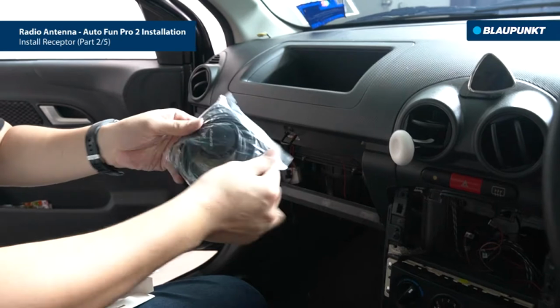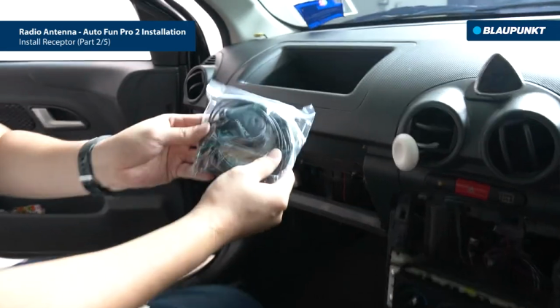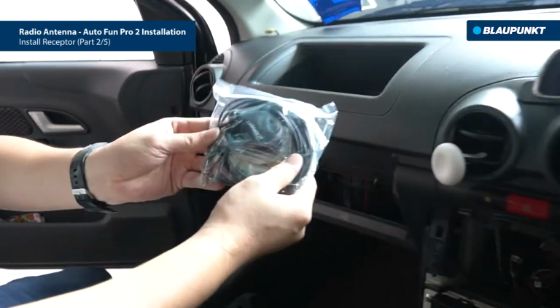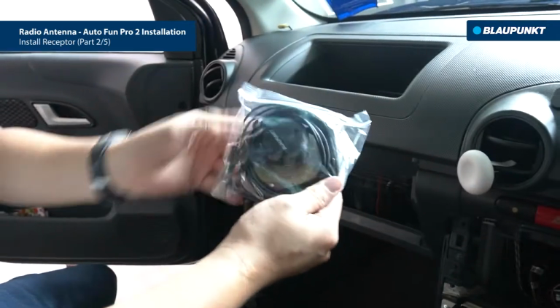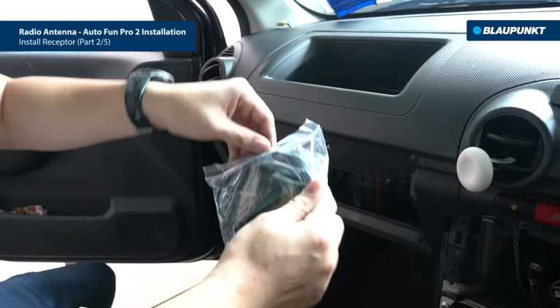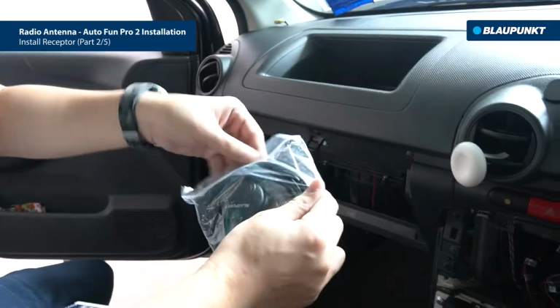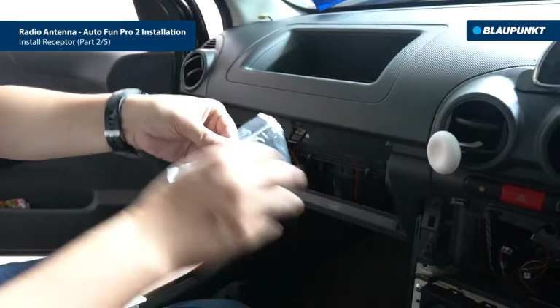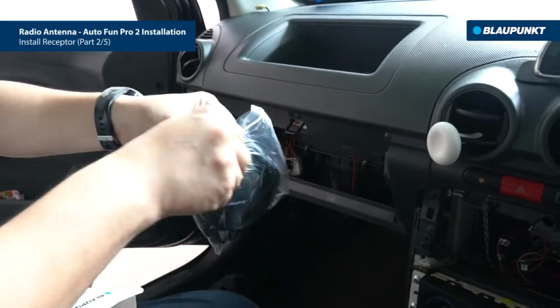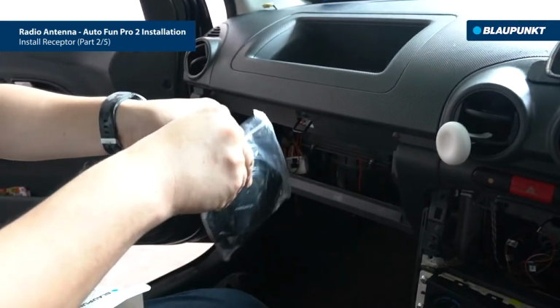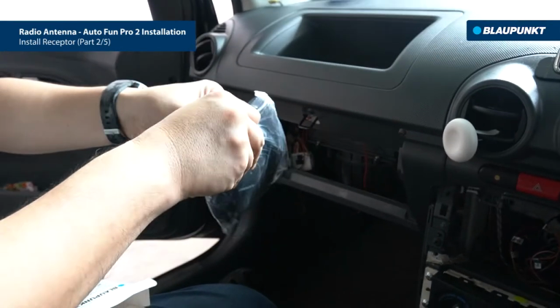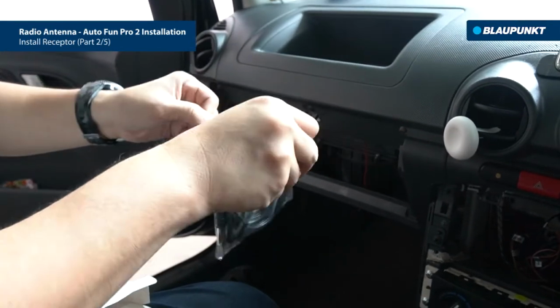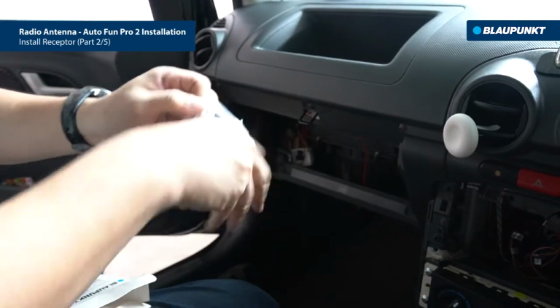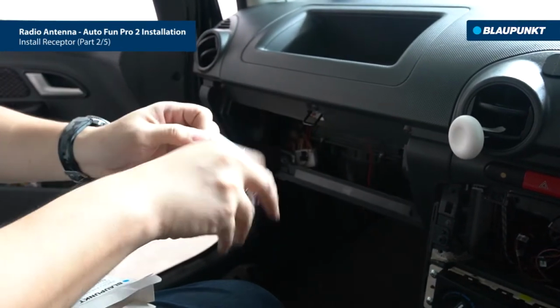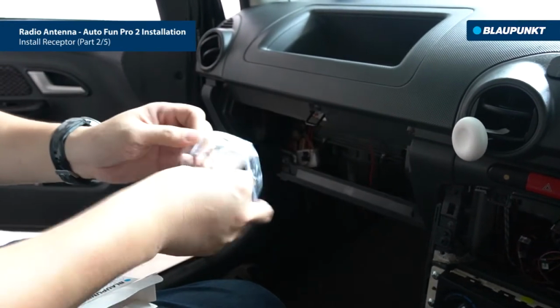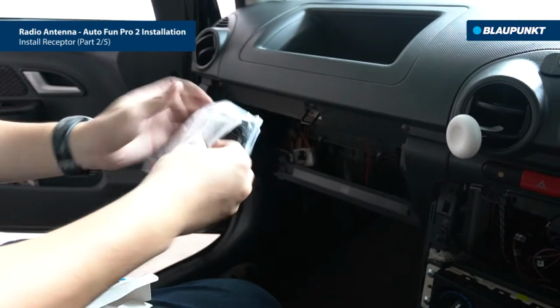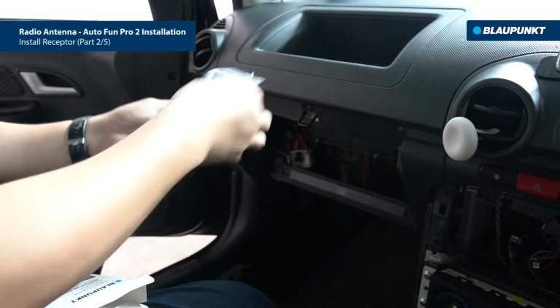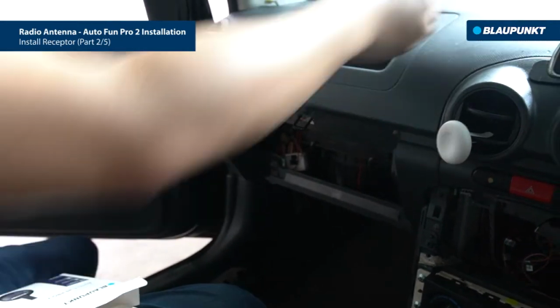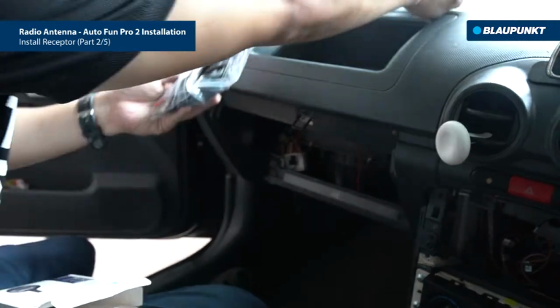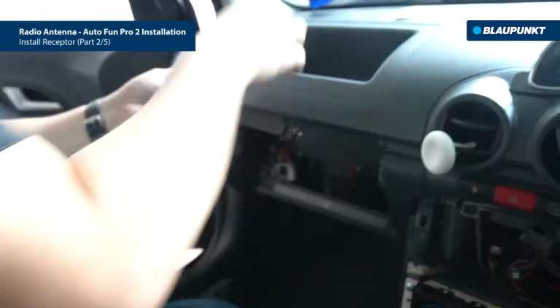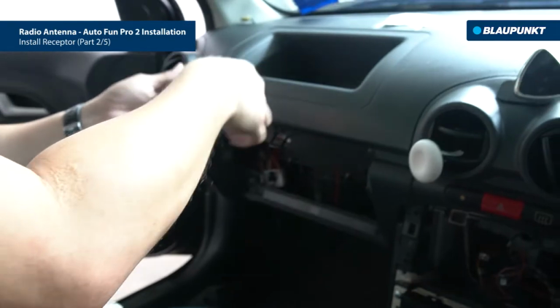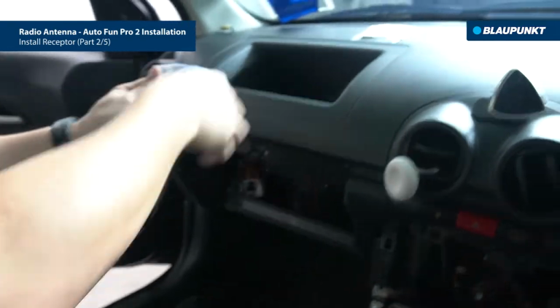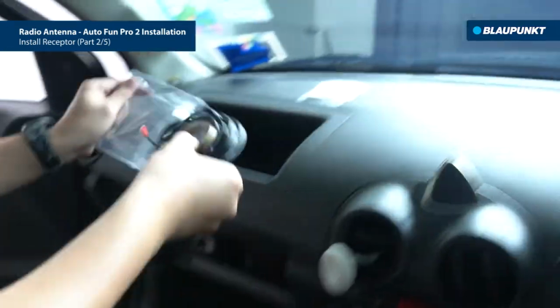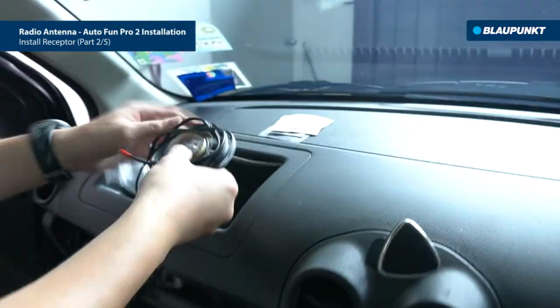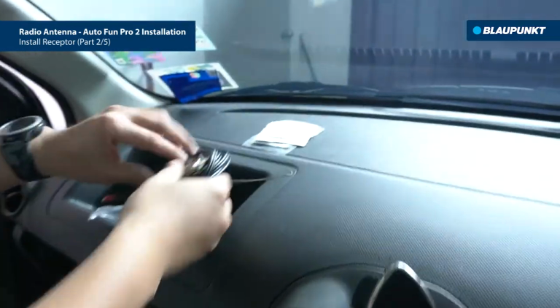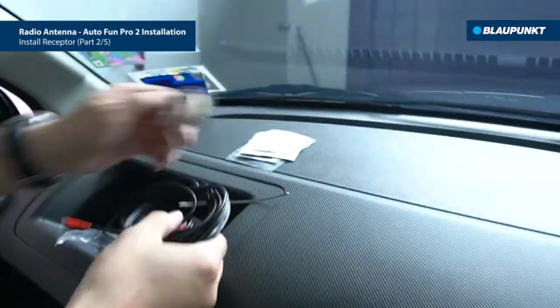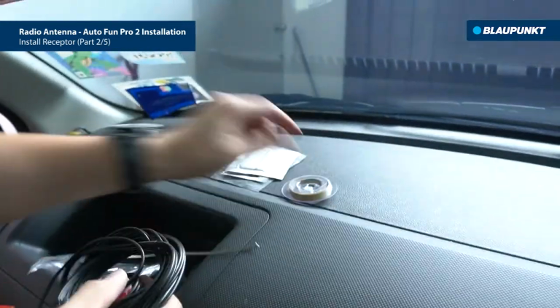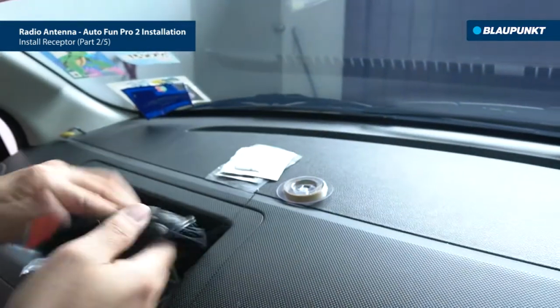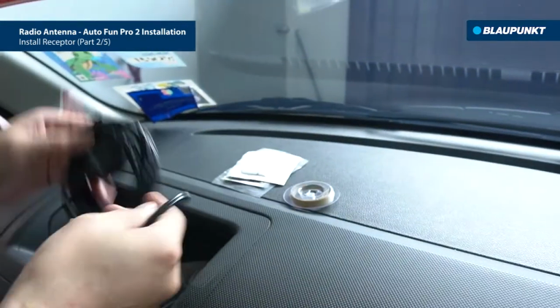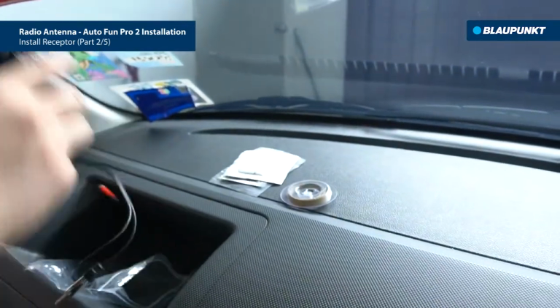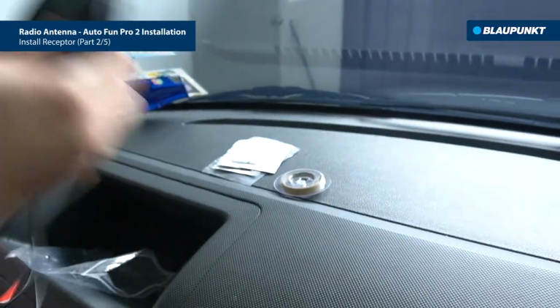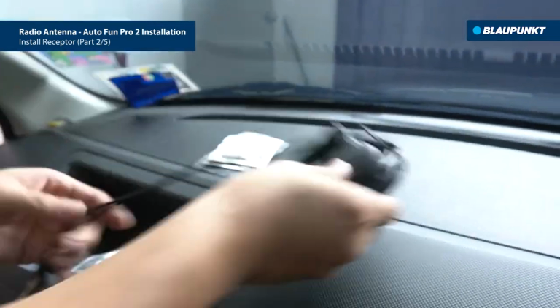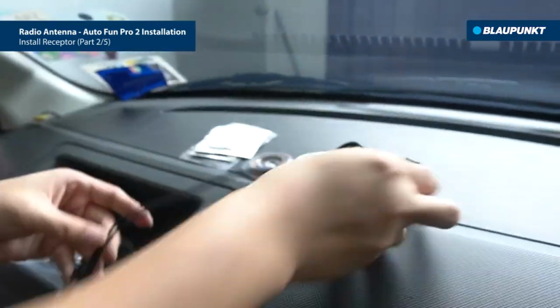The packaging consists of antenna, installation accessories, and cleaning tools. Let's begin installing the antenna.